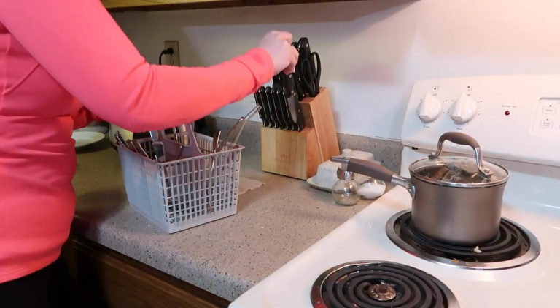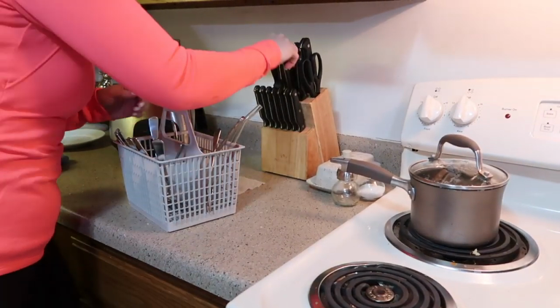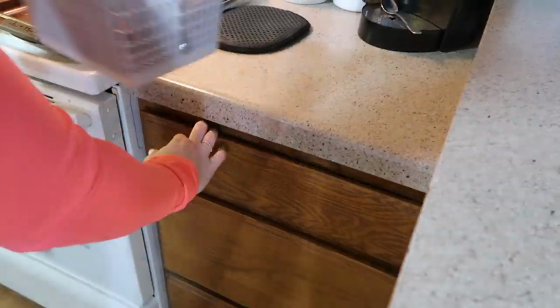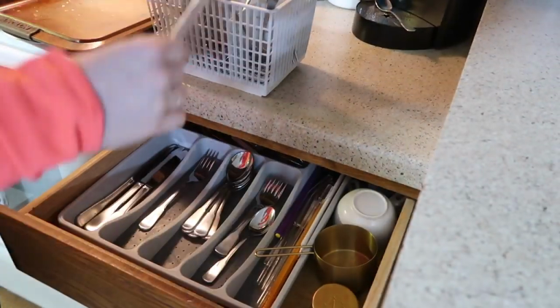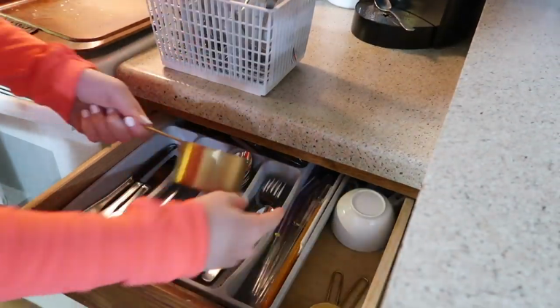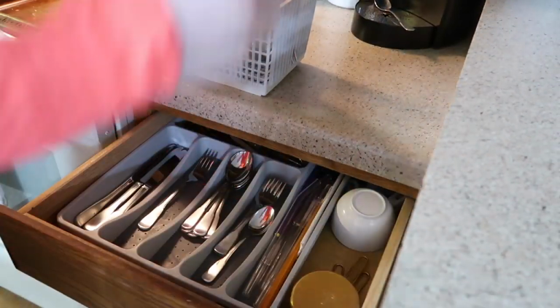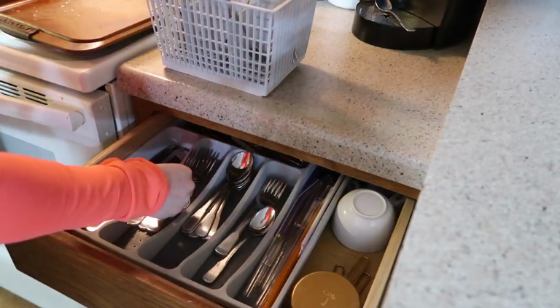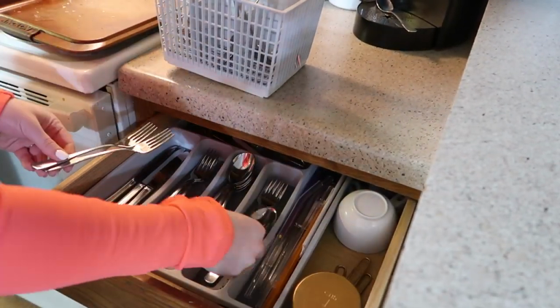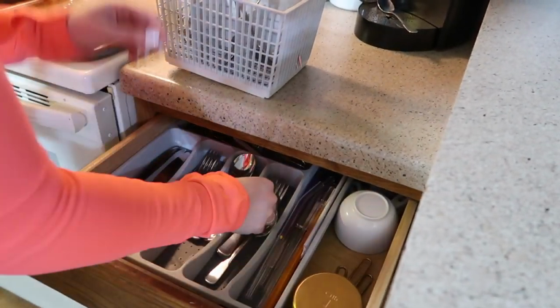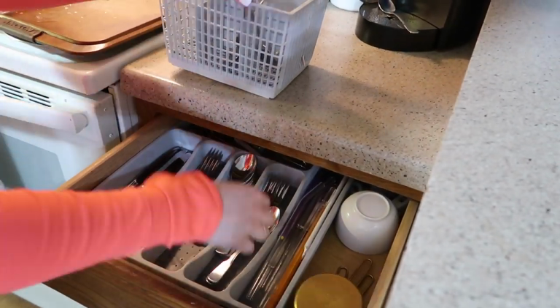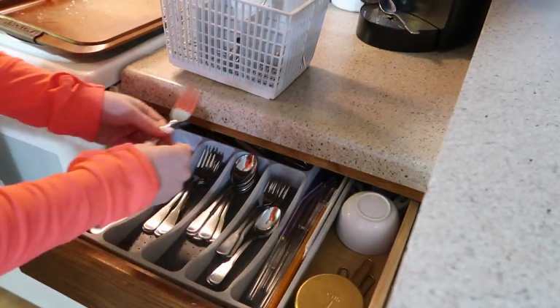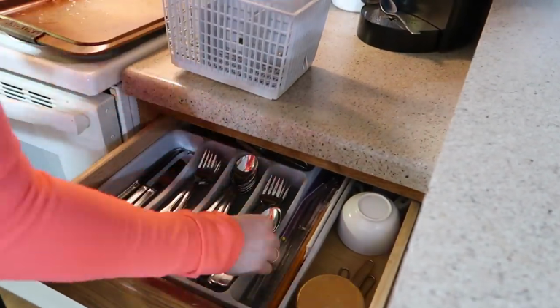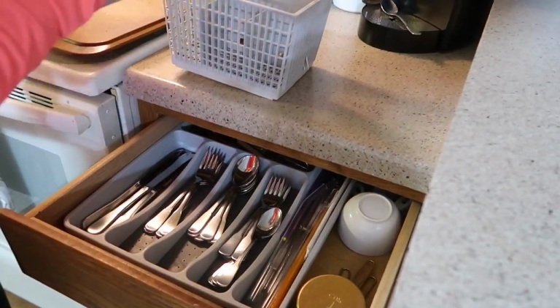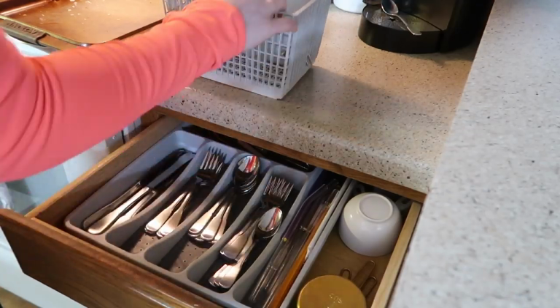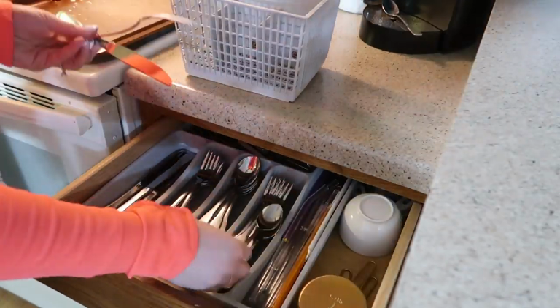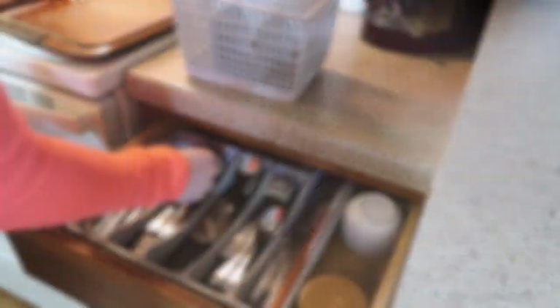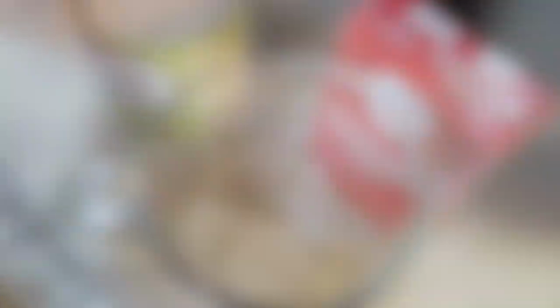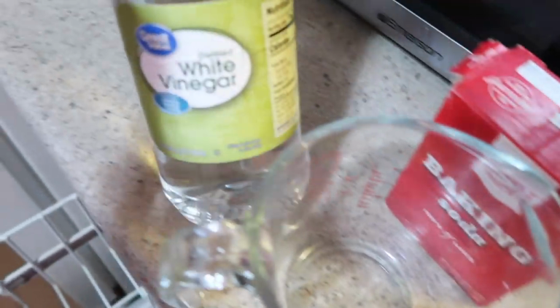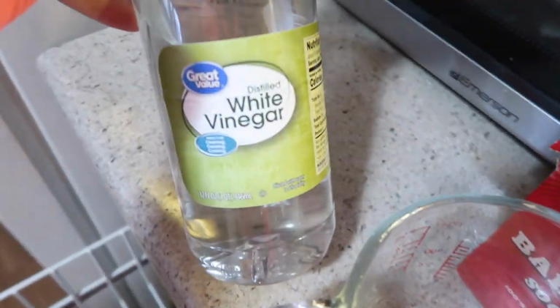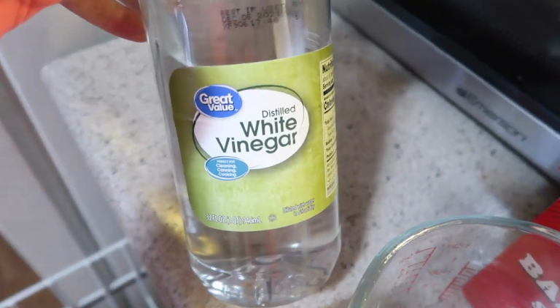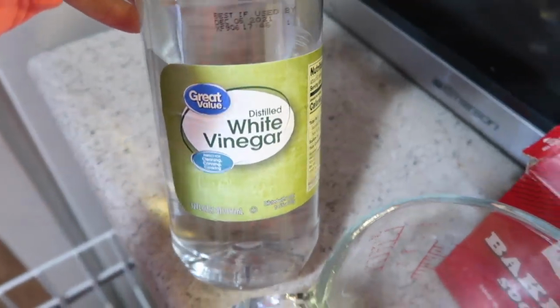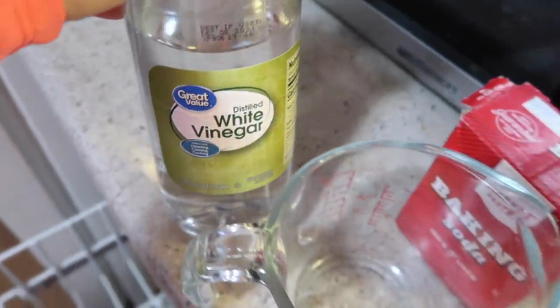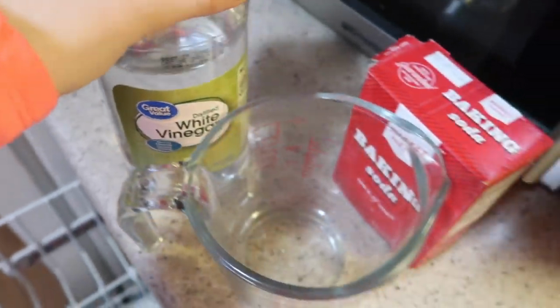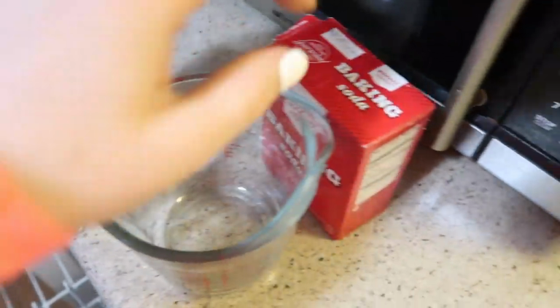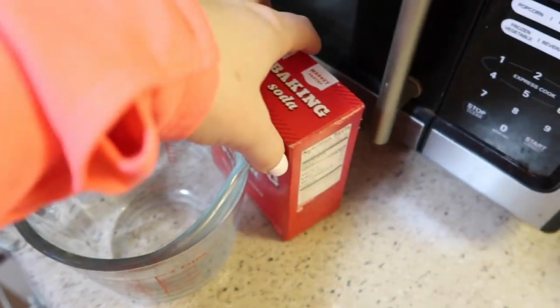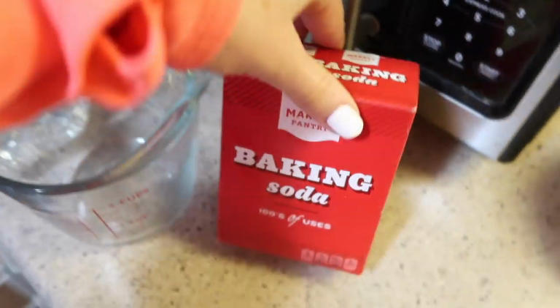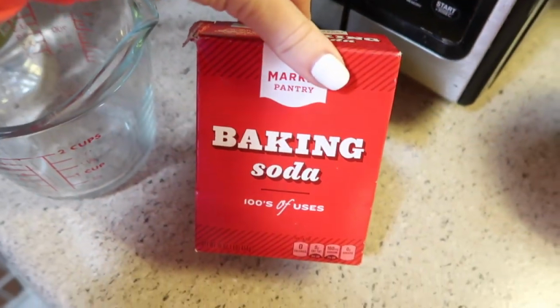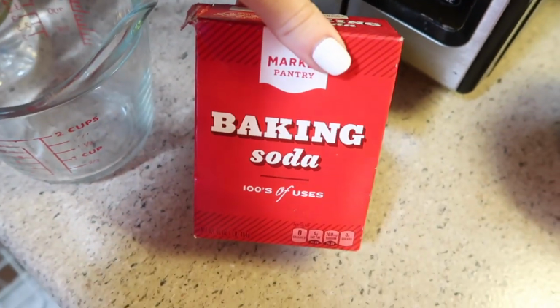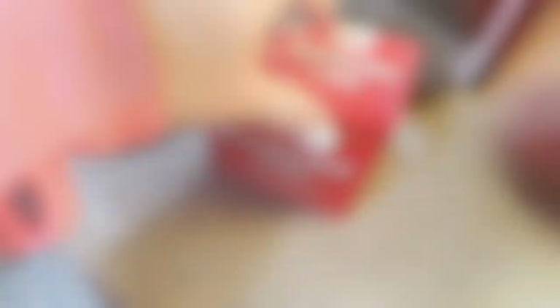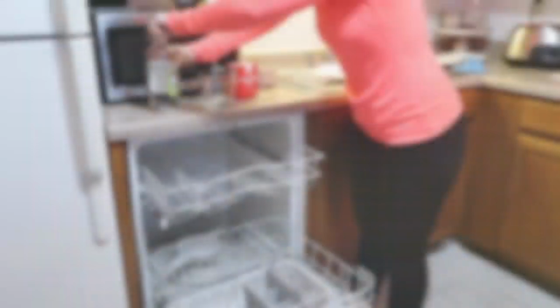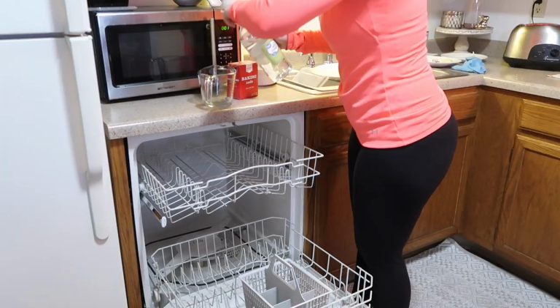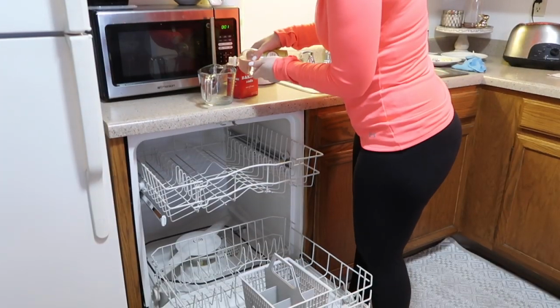Once everything is put away, I'm going to fill my measuring cup with one cup of white vinegar and place it on the top rack of the dishwasher. I'll also be sprinkling just a little bit of baking soda on the bottom, and then I'm going to run this for about an hour on the hottest cycle.